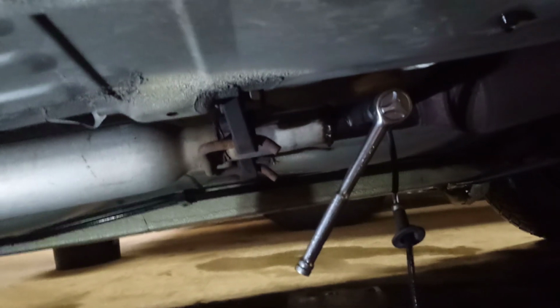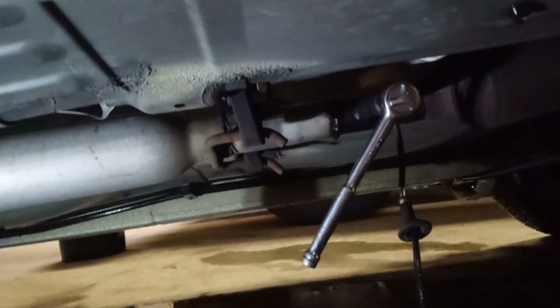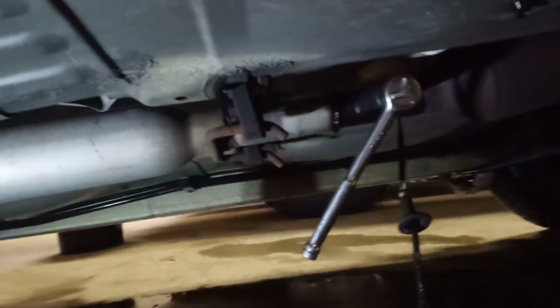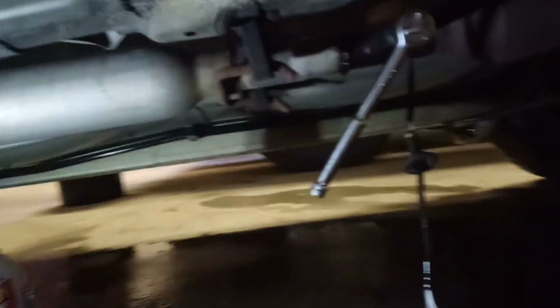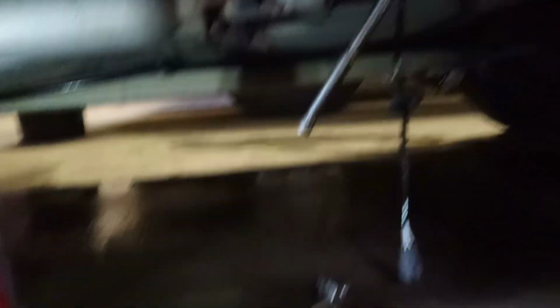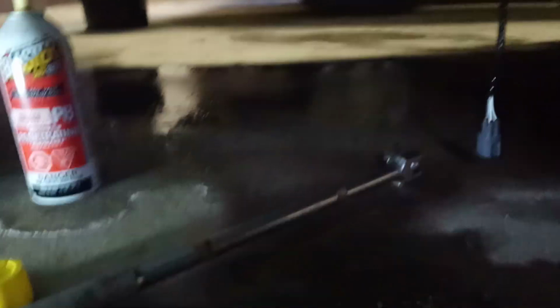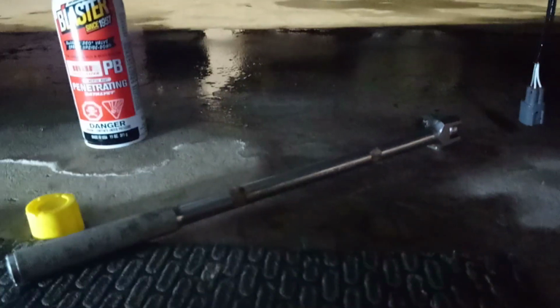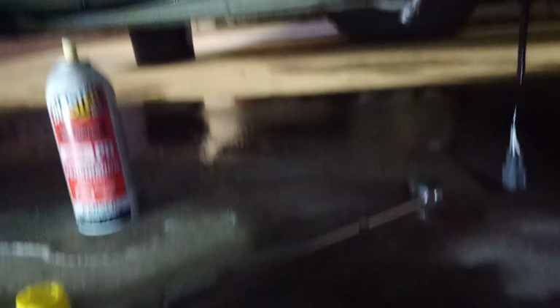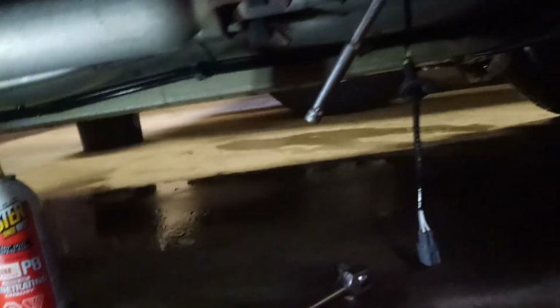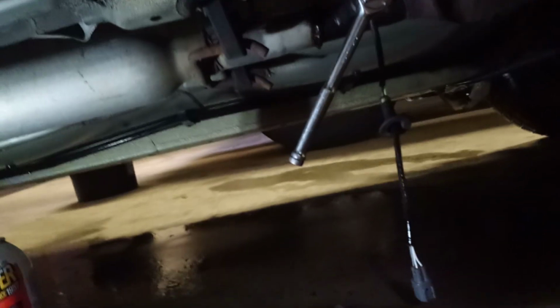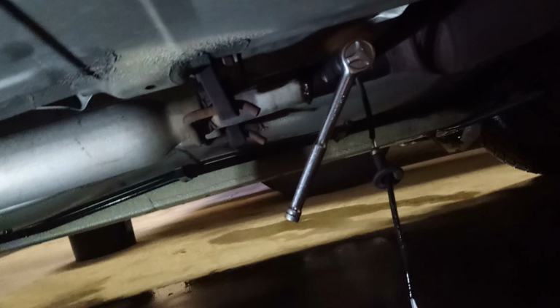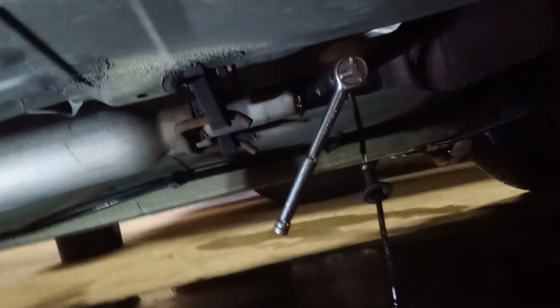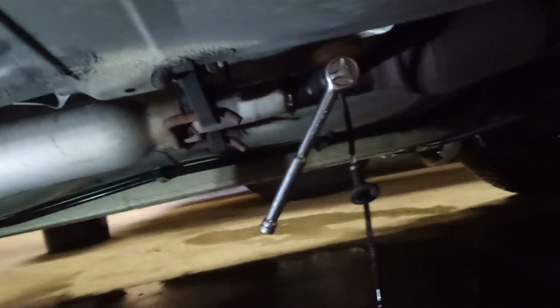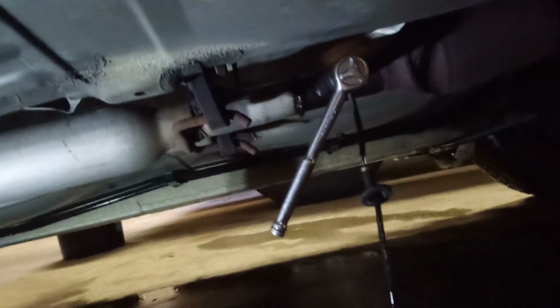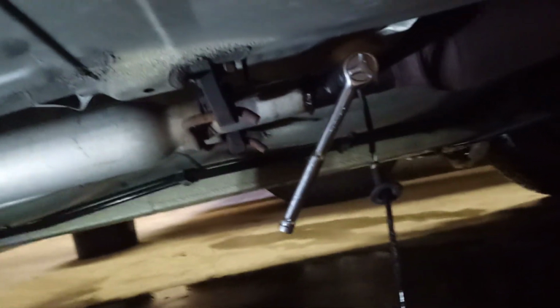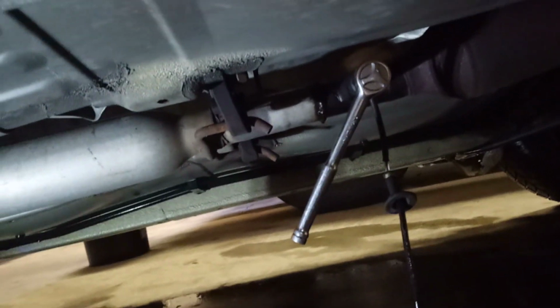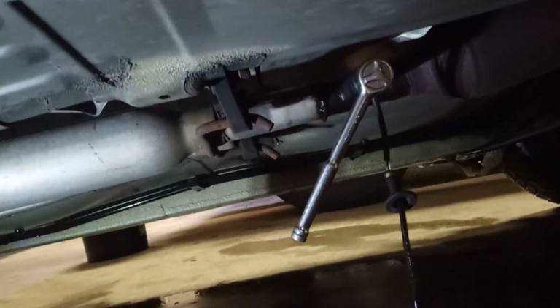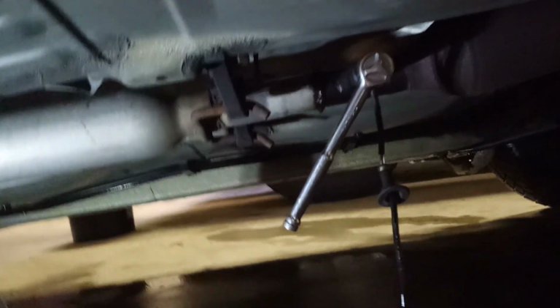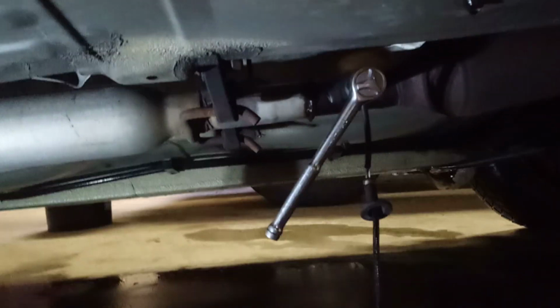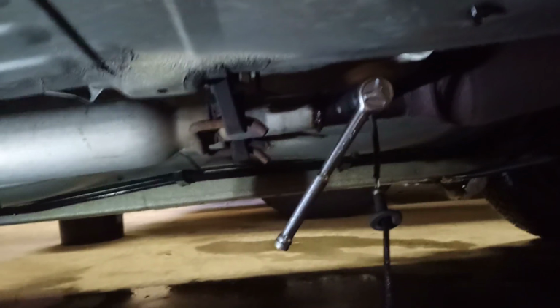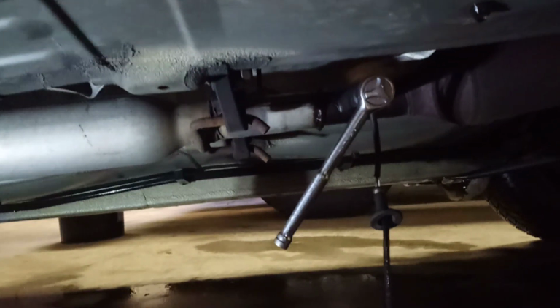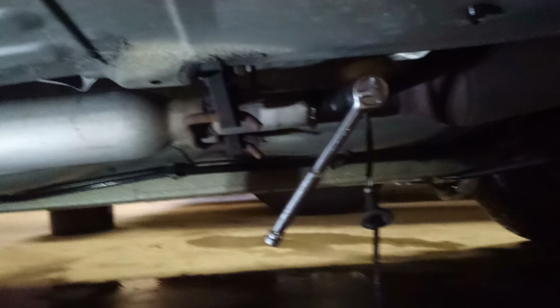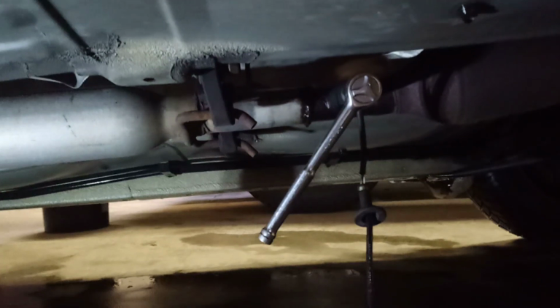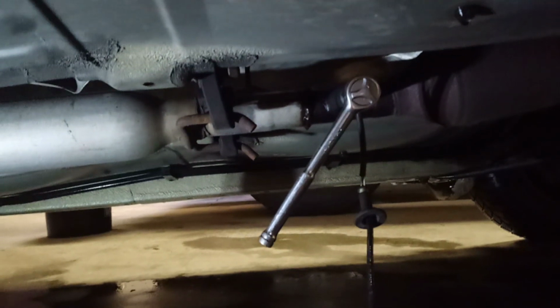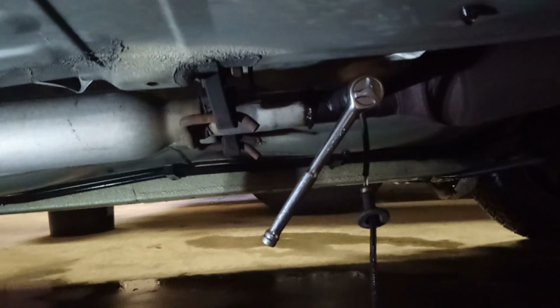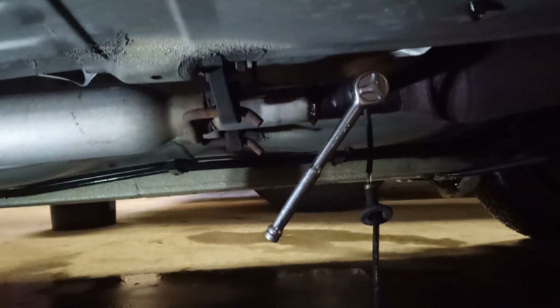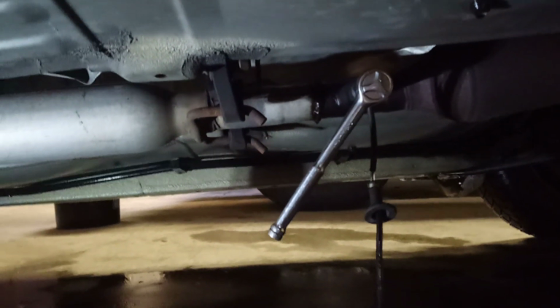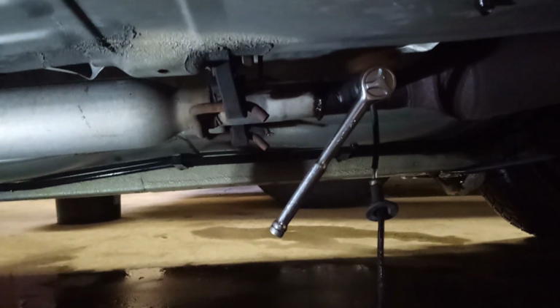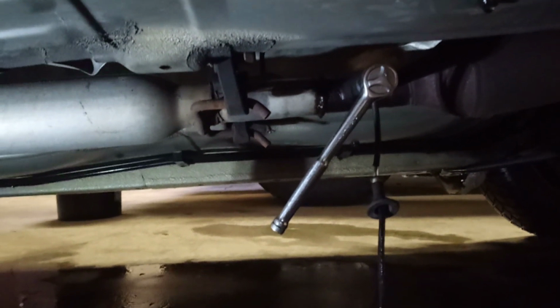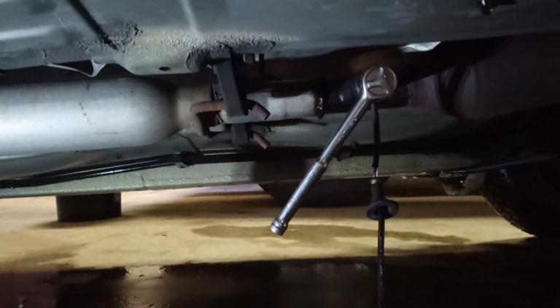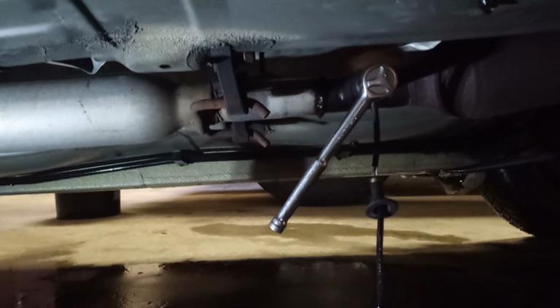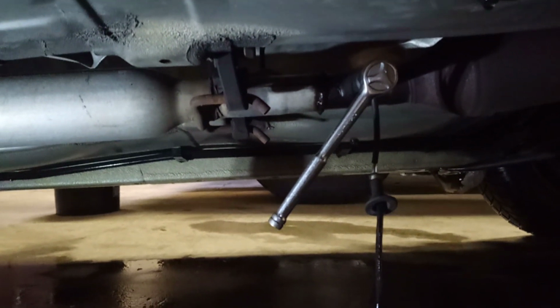I had to put the breaker bar on it, so that's laying down there with a three-eighth adapter. There is enough room if you're doing this with a cut-out socket for the sensors — there is enough clearance to get one on there, just in case you're wondering.